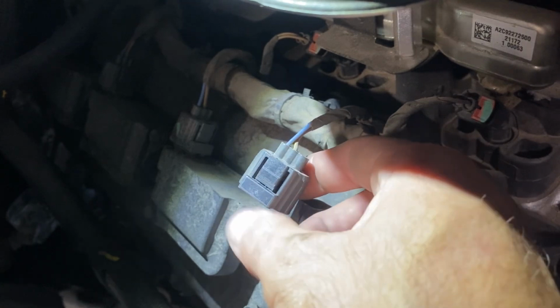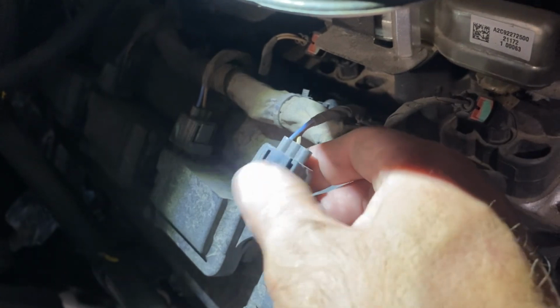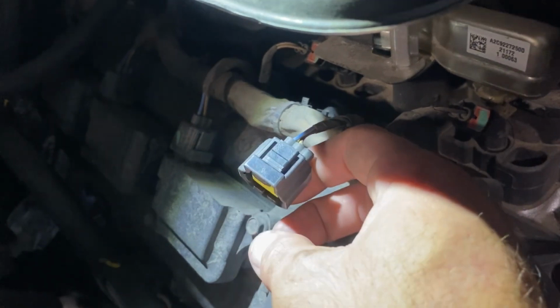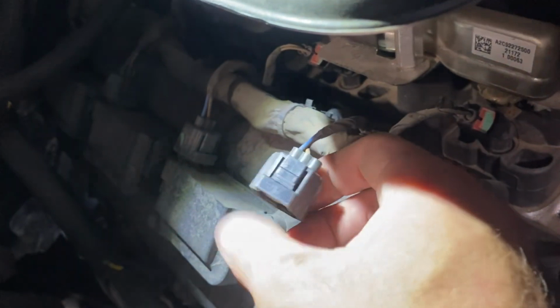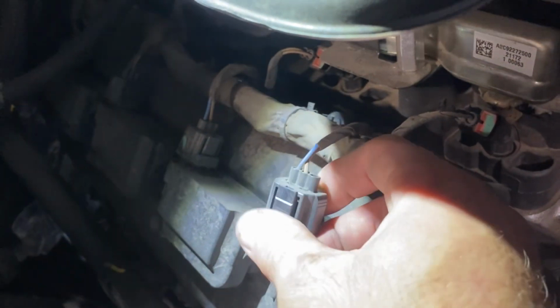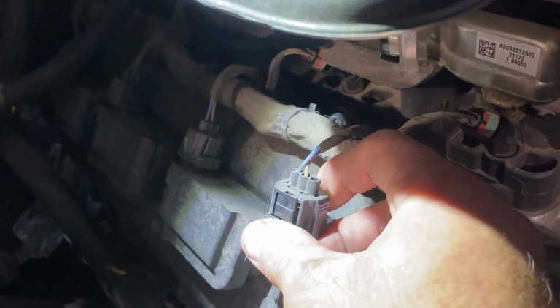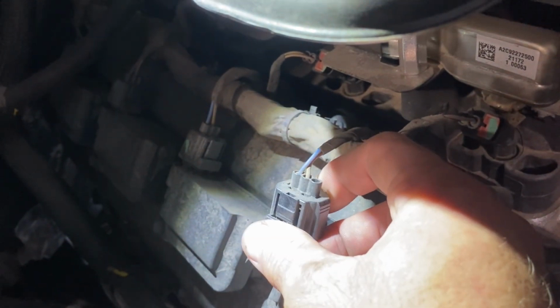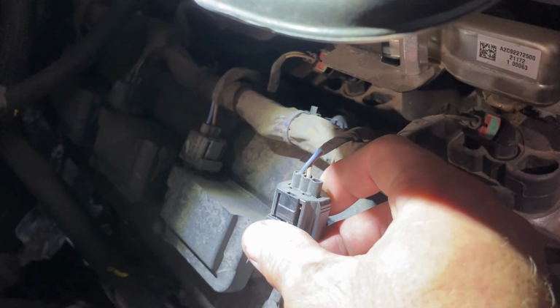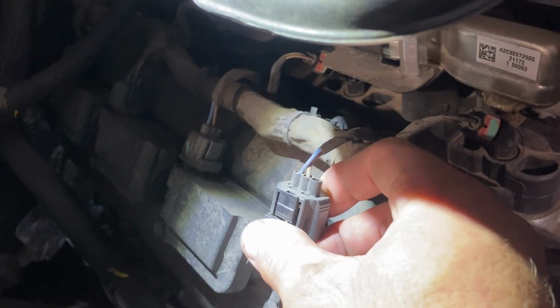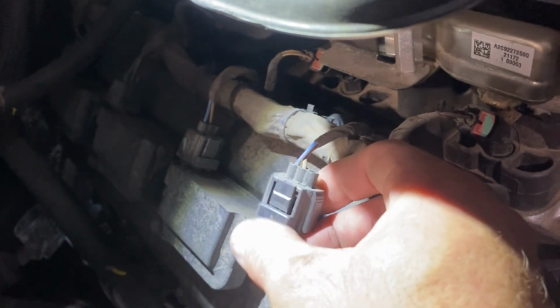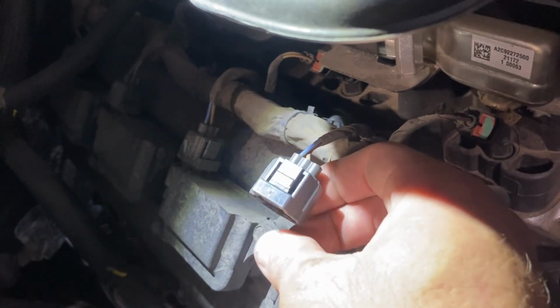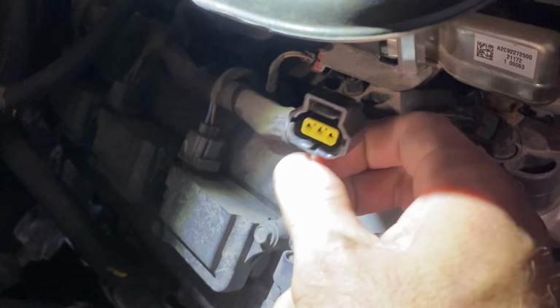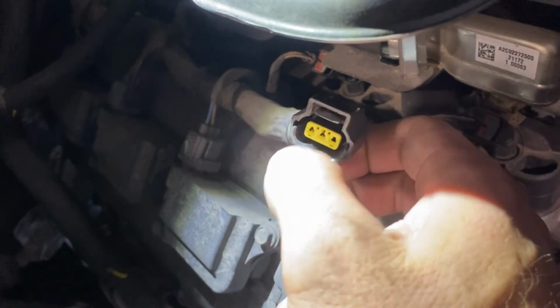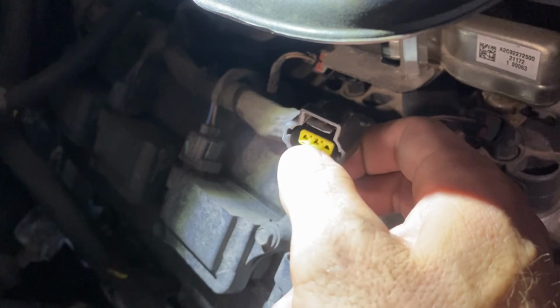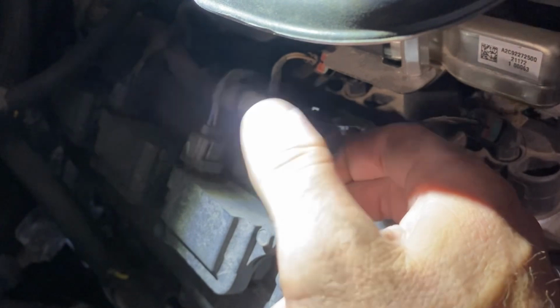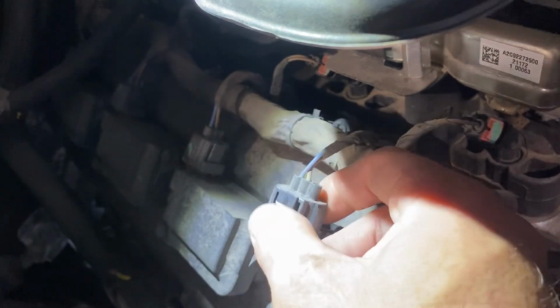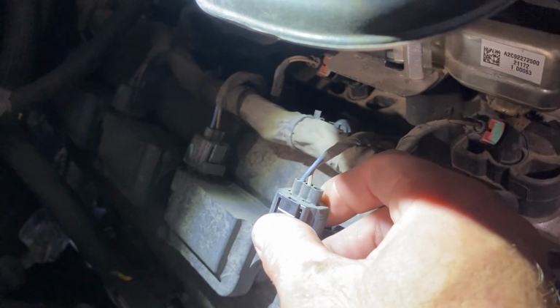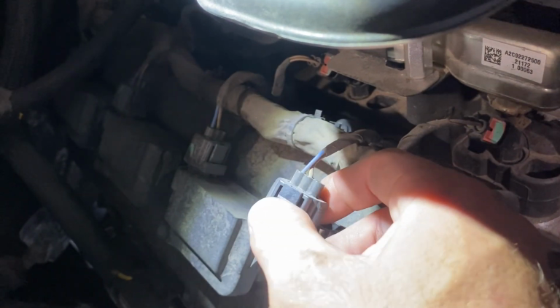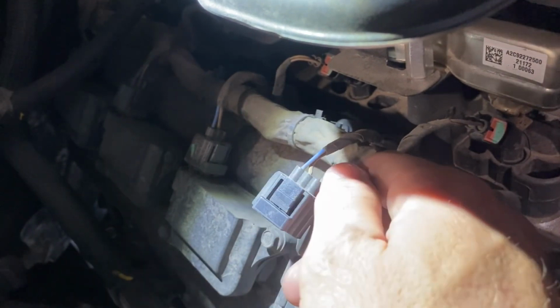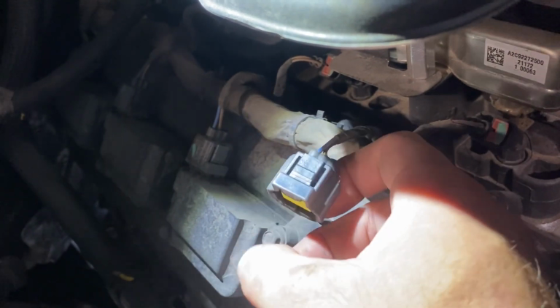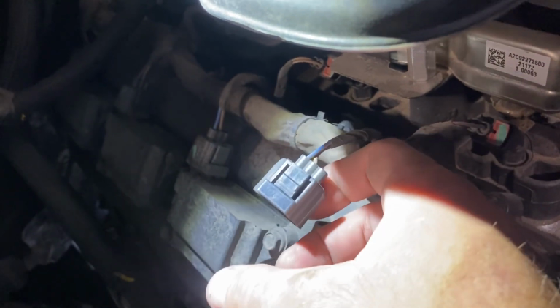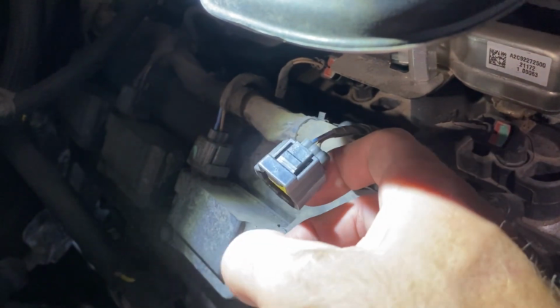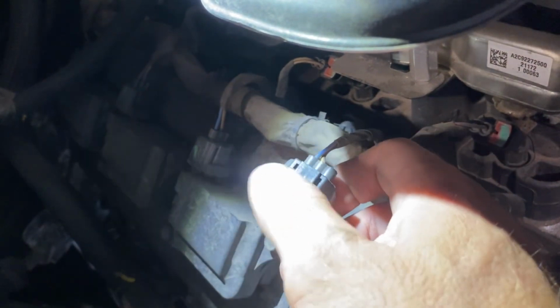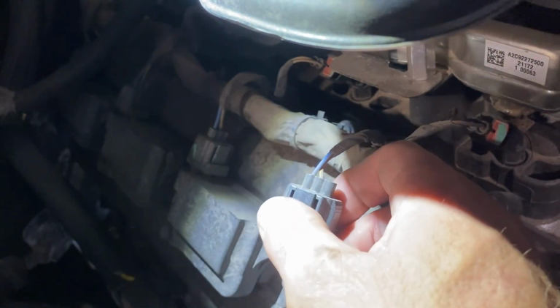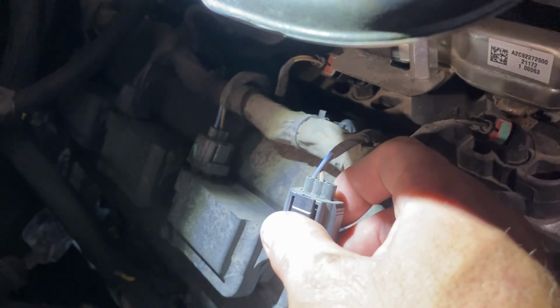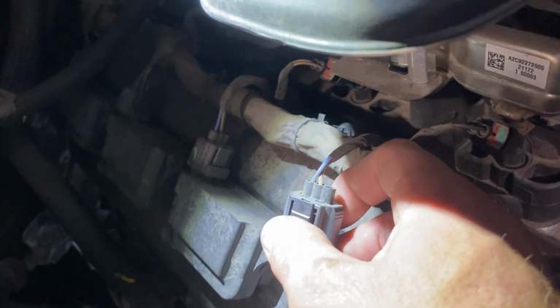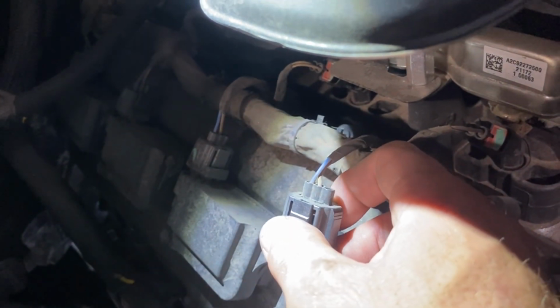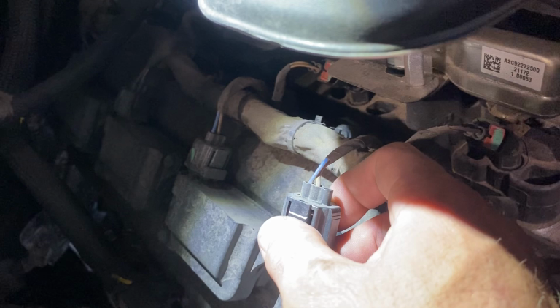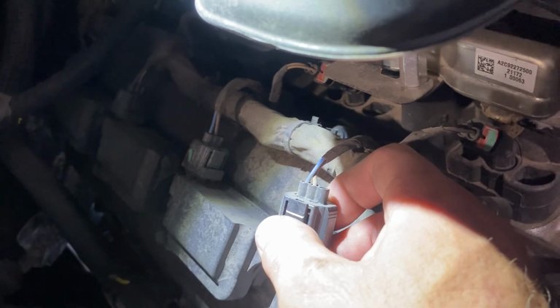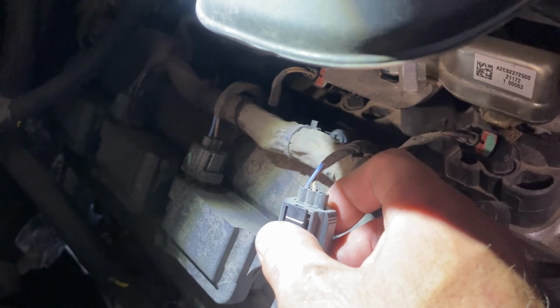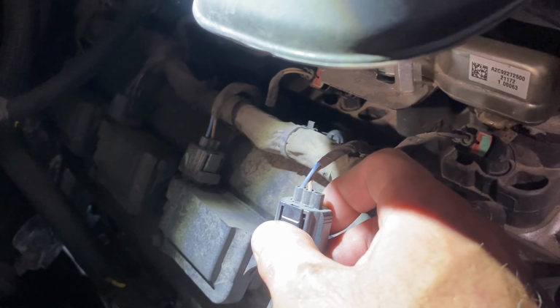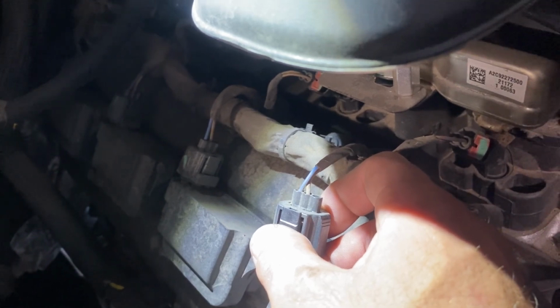The way you test that is you put your test light connected to ground and probe the signal wire in the first five seconds of cranking — you should see your test light blinking. If it's not blinking, then you have an issue. I had an issue.